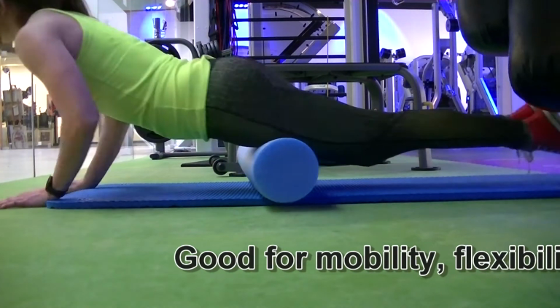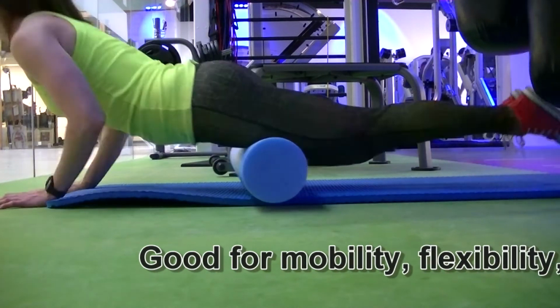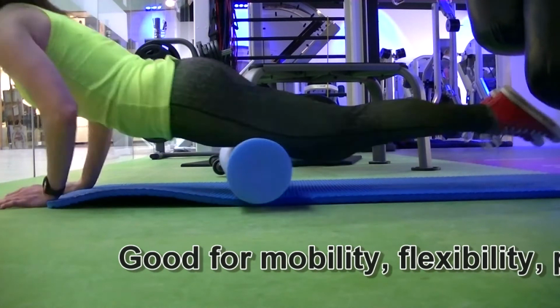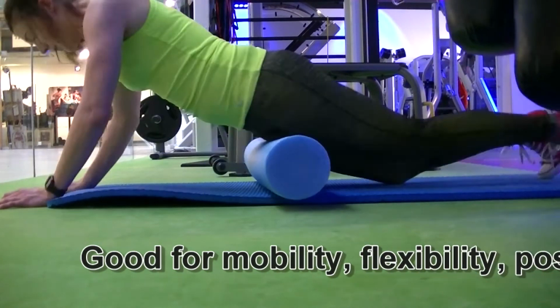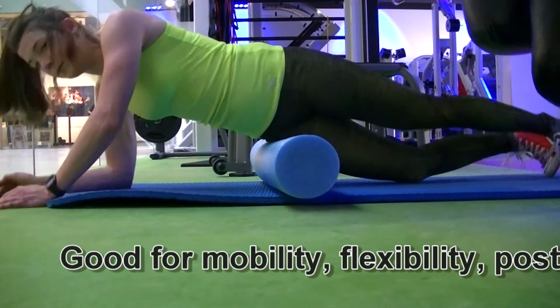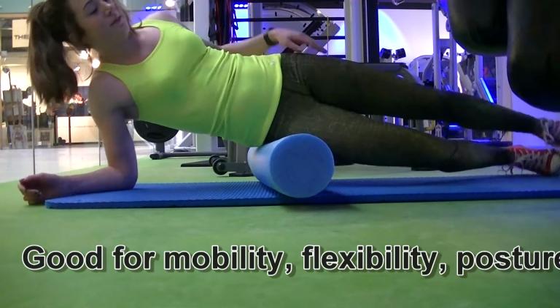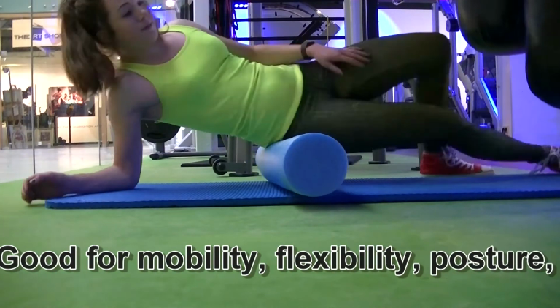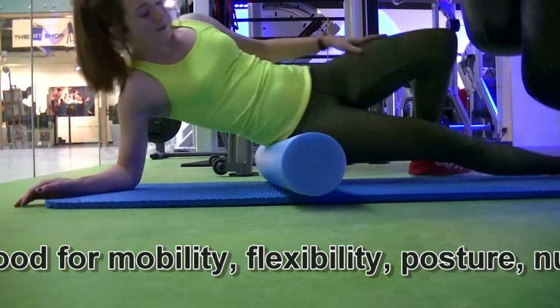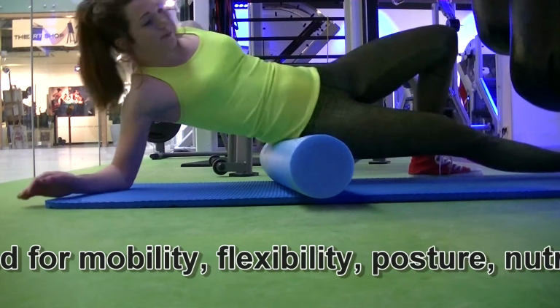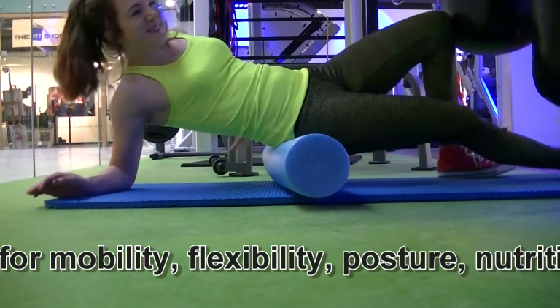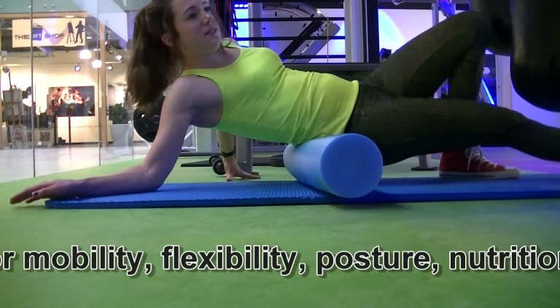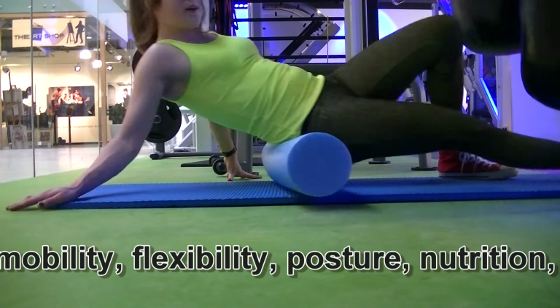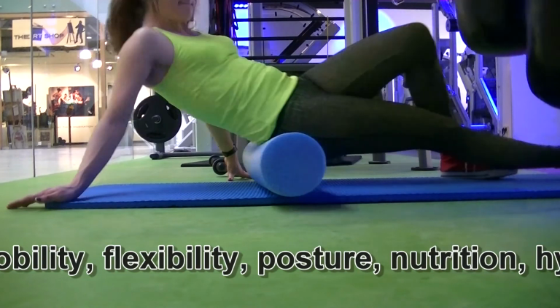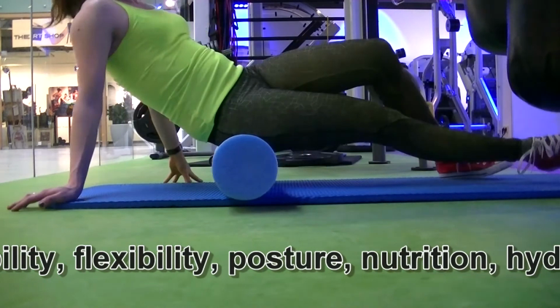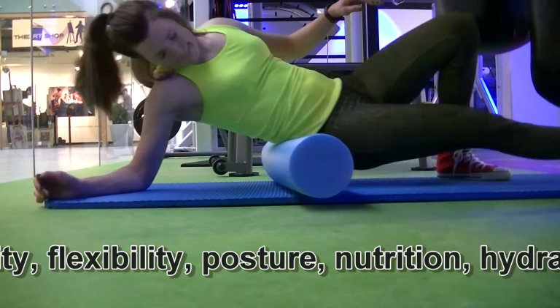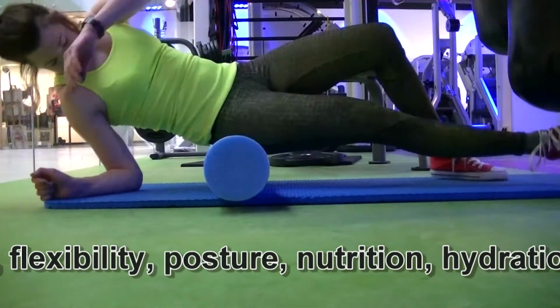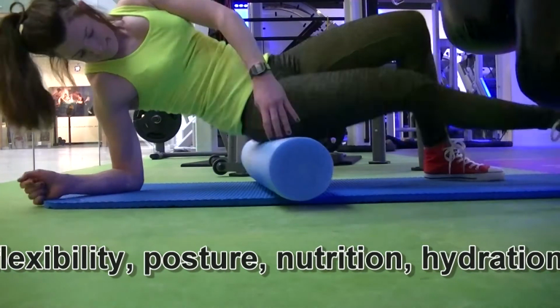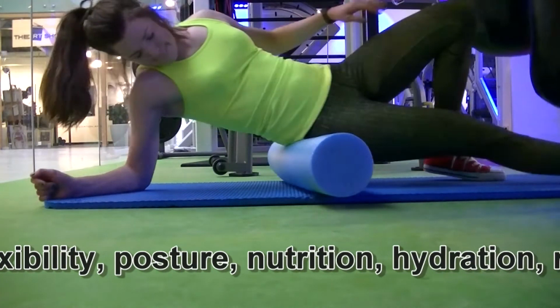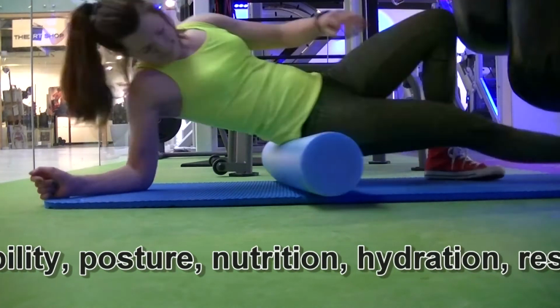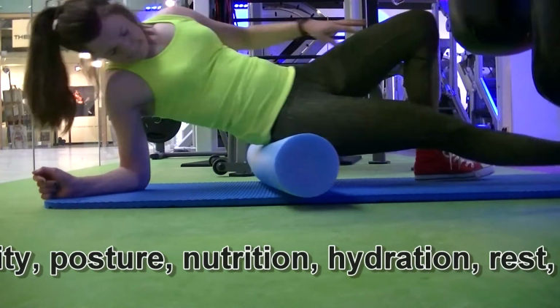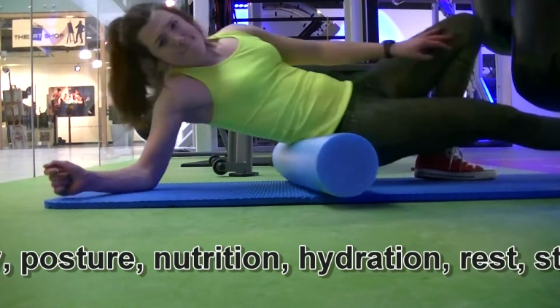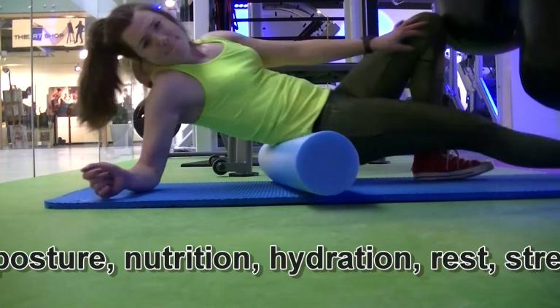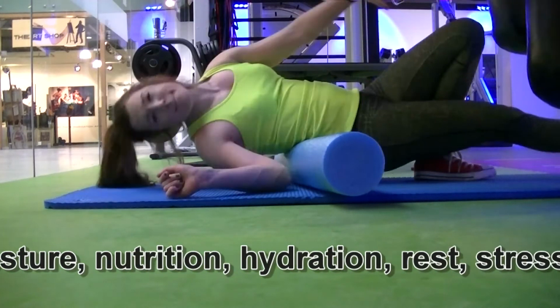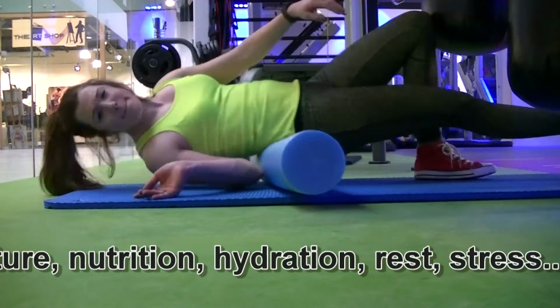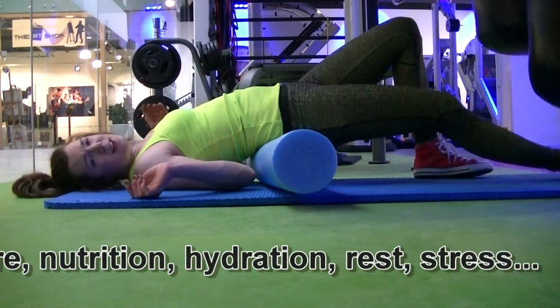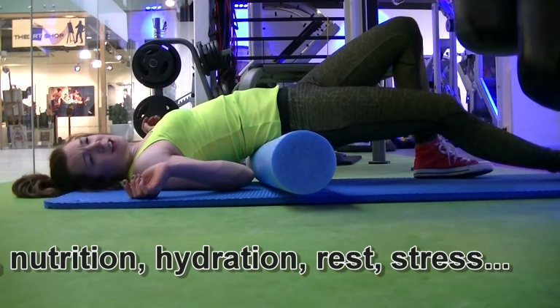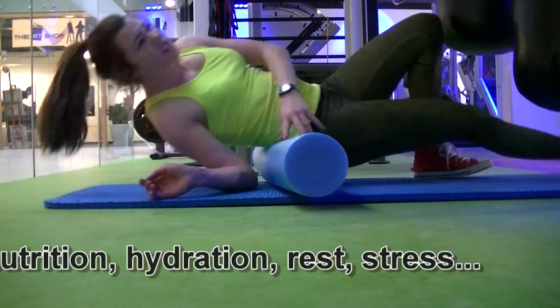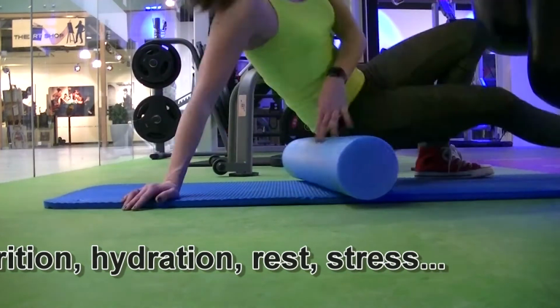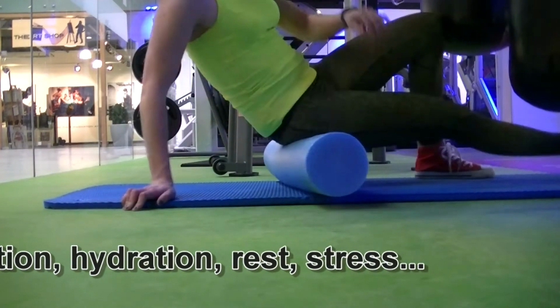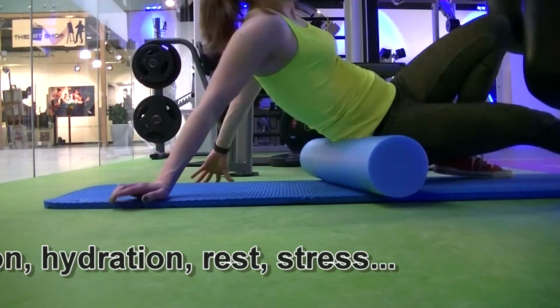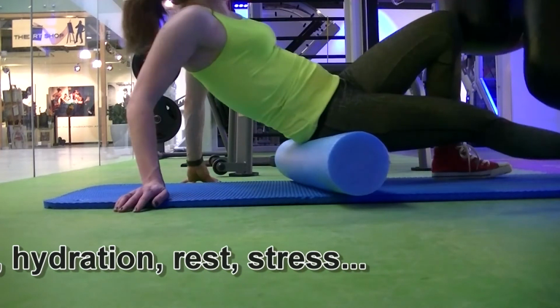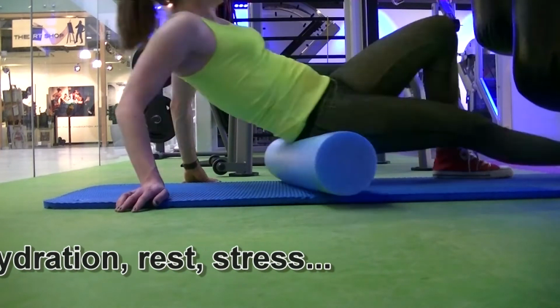That can apply if you're sore from training, need flexibility, or improved movement patterns, and all stuff like that. It also claims to be good for things like posture, nutrition, hydration, rest, stress, and other lifestyle problems — but I'm not an expert.